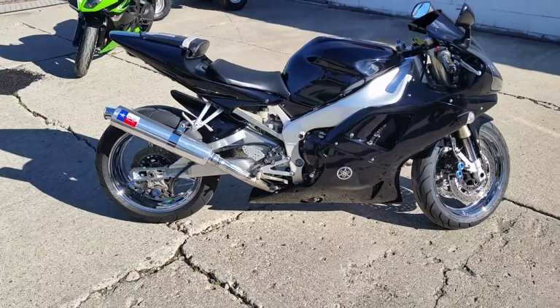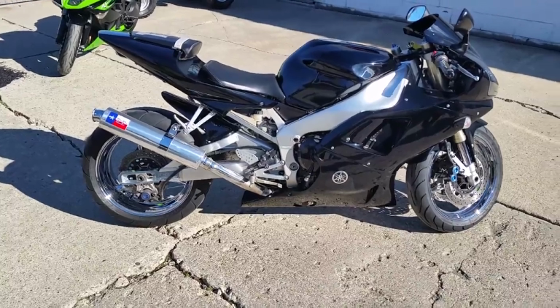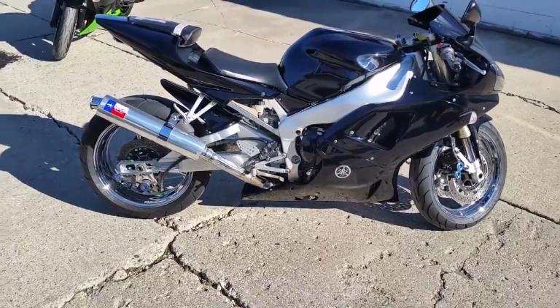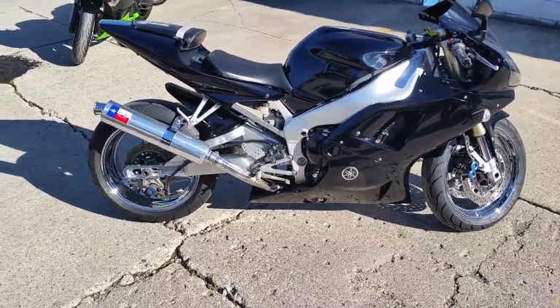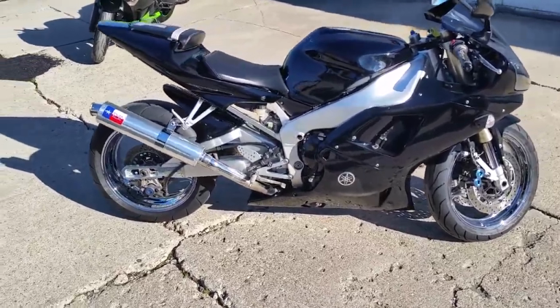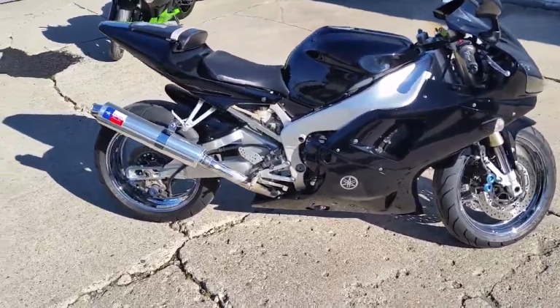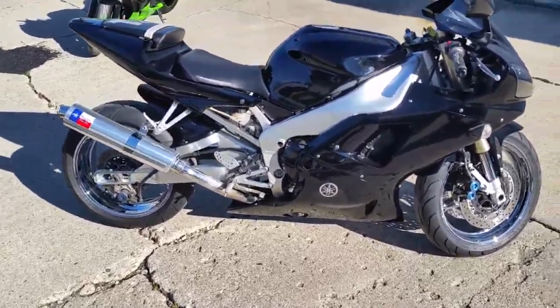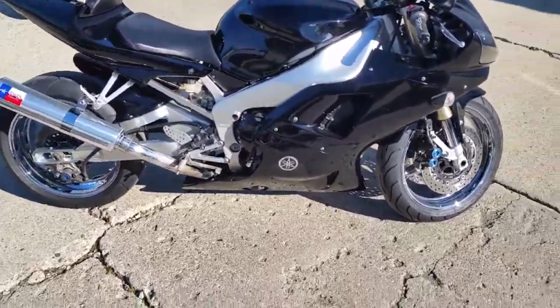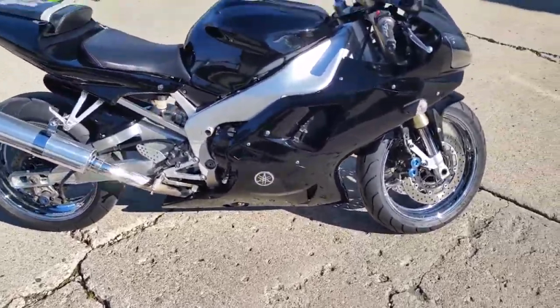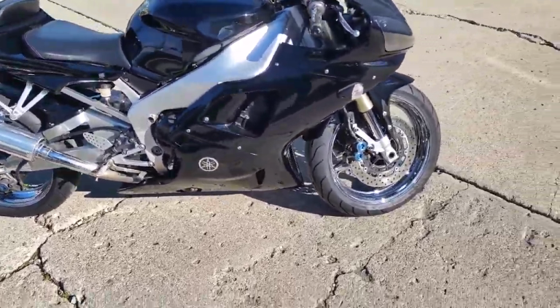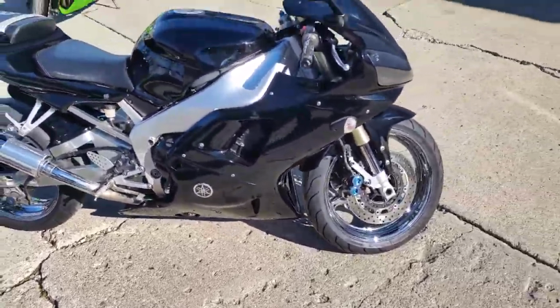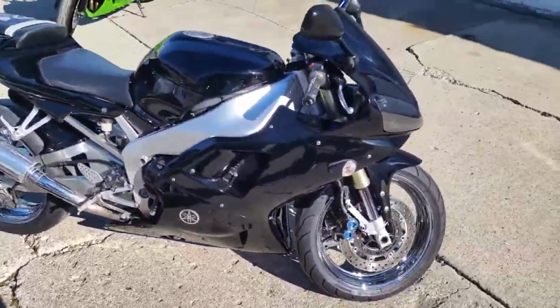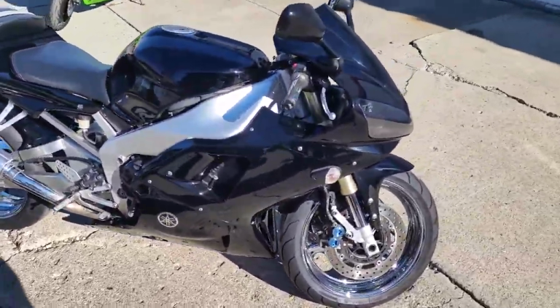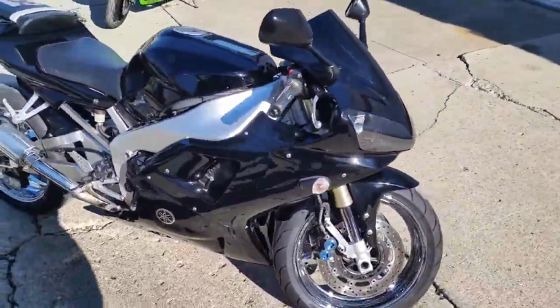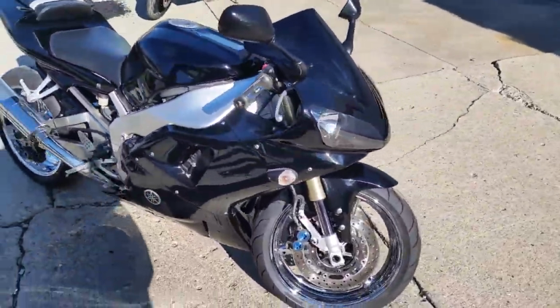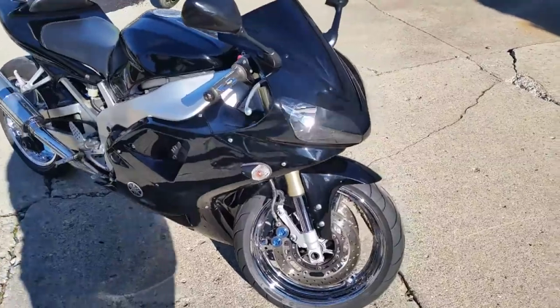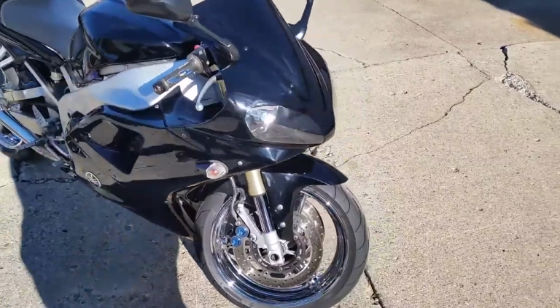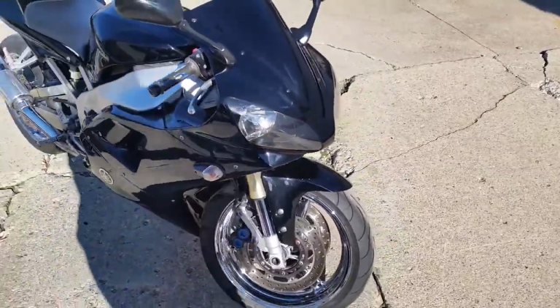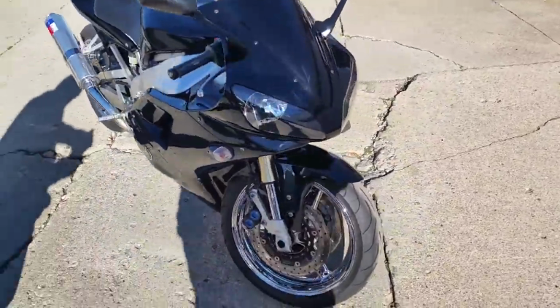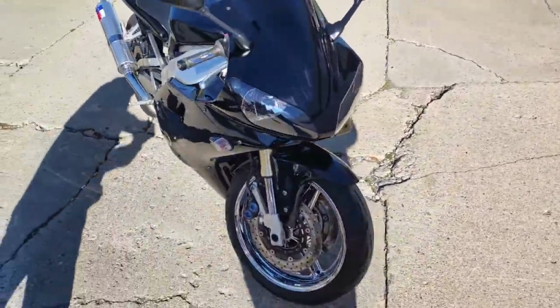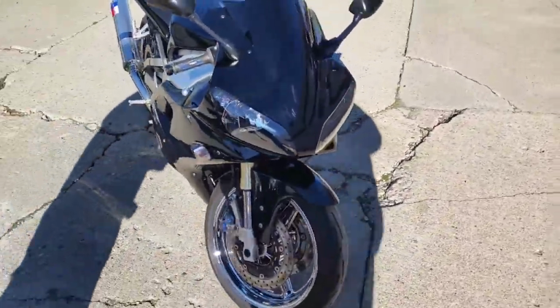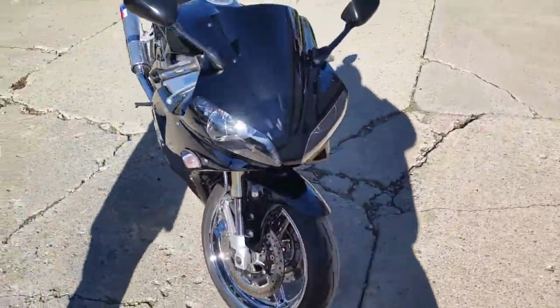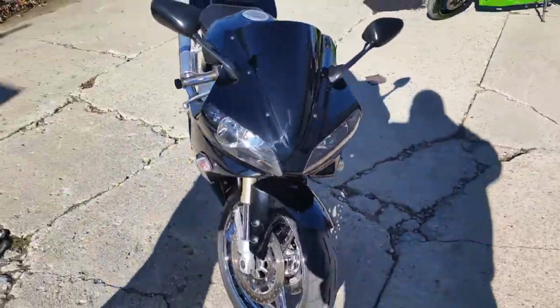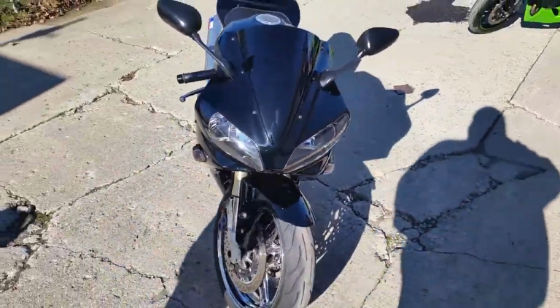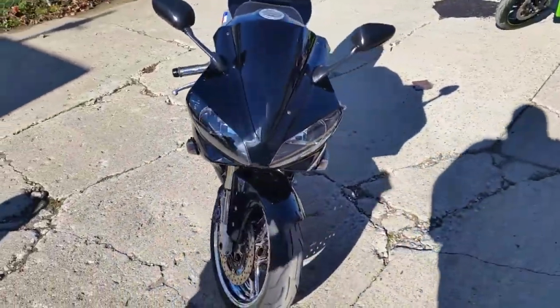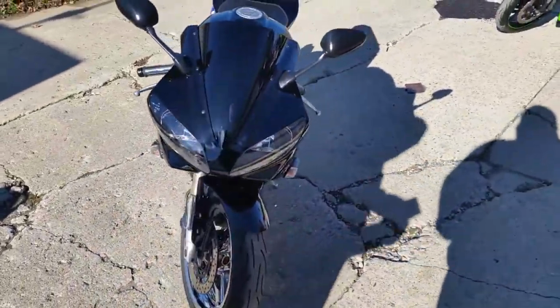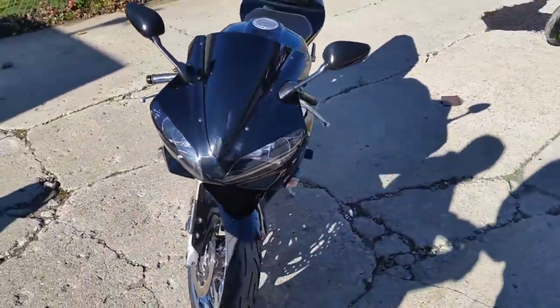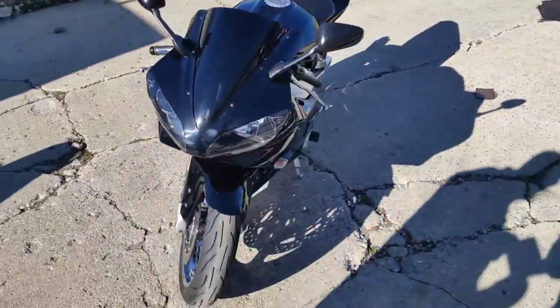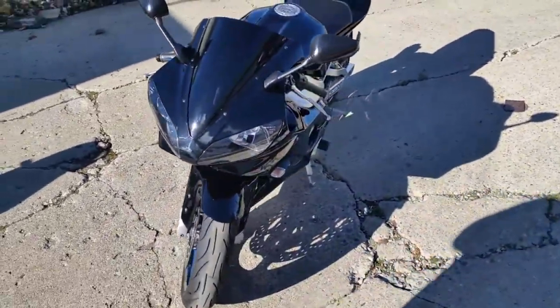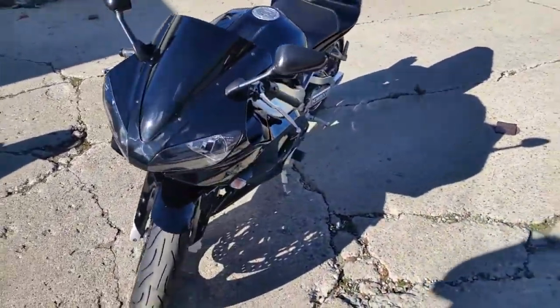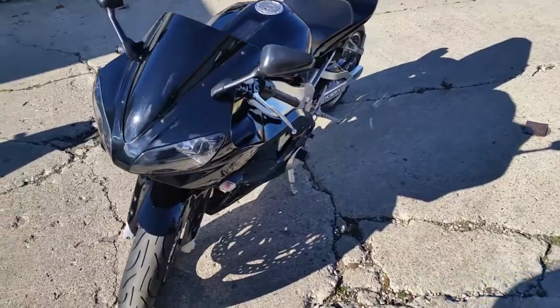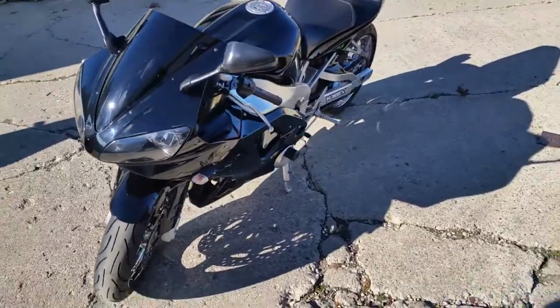R1. We've got about 50 used R1s and R6s here at Approval Power Sports. This one's a 2001, super sharp, black paint's in mint condition. This thing's fast, runs strong.